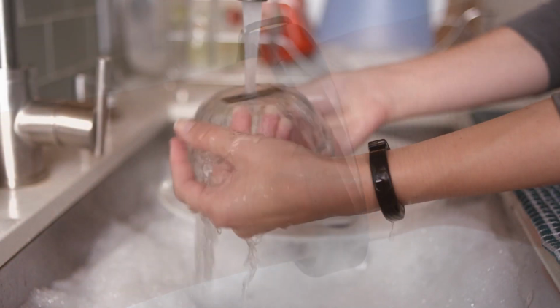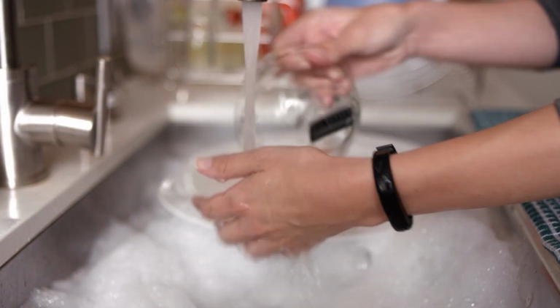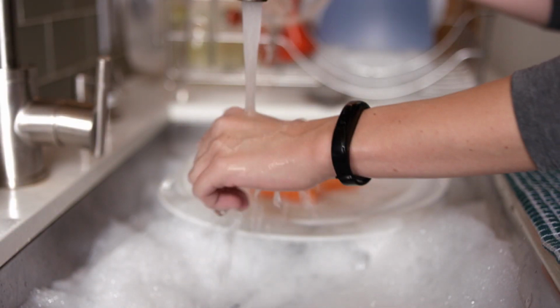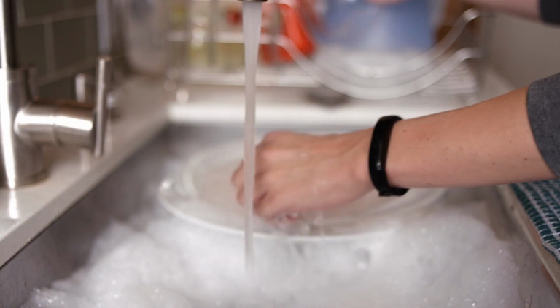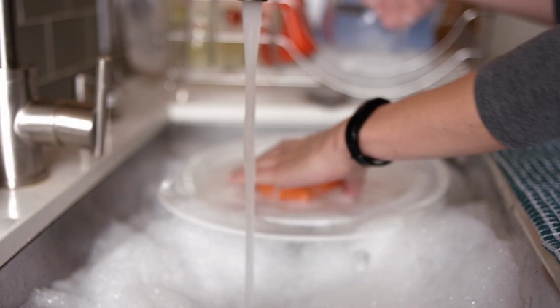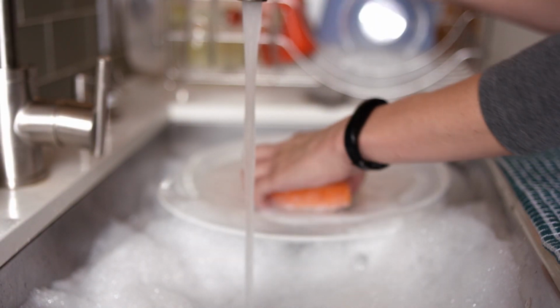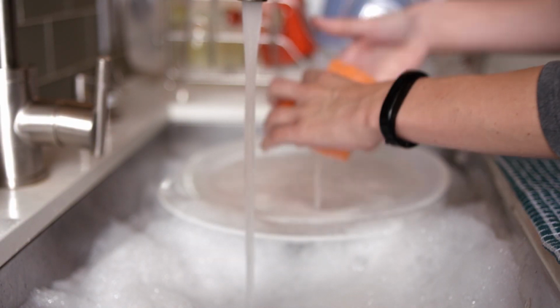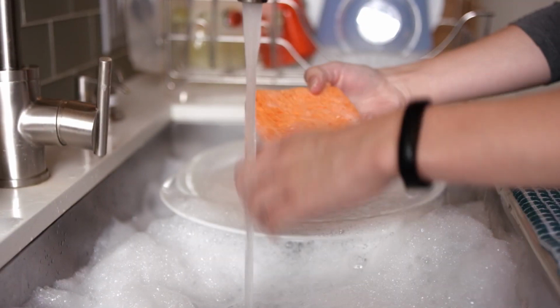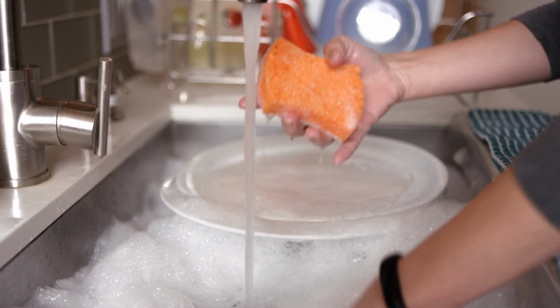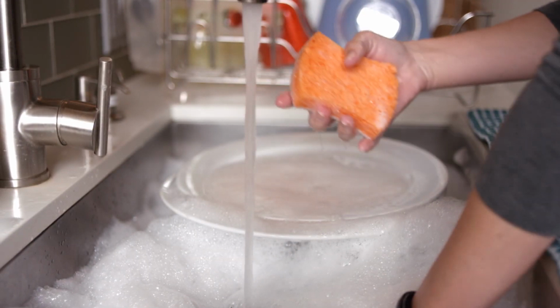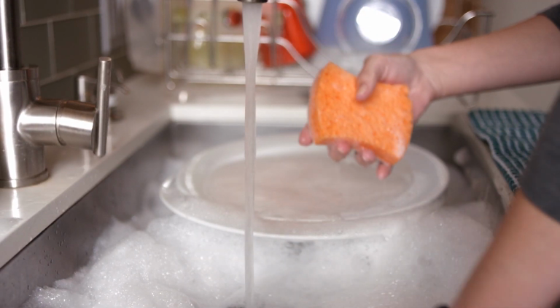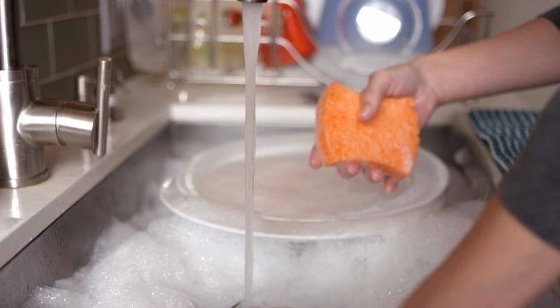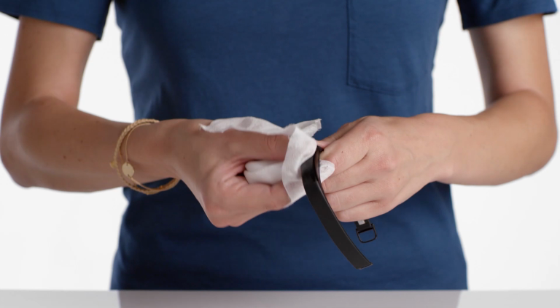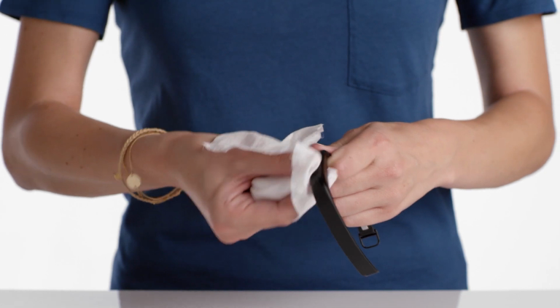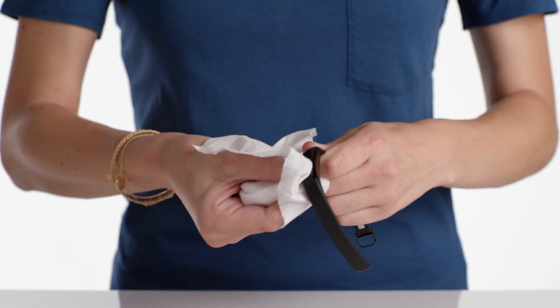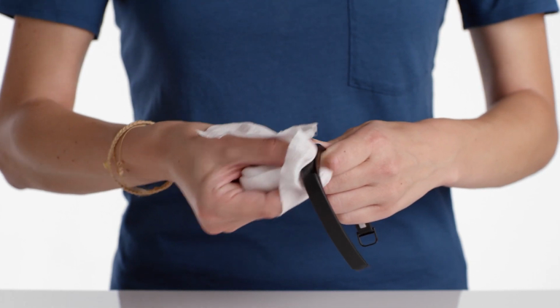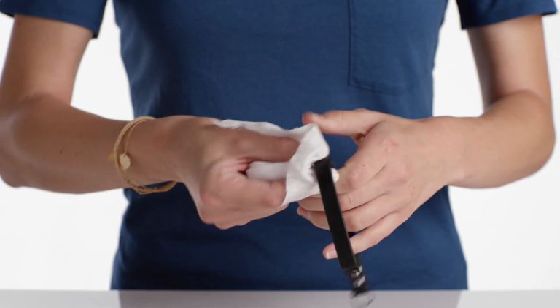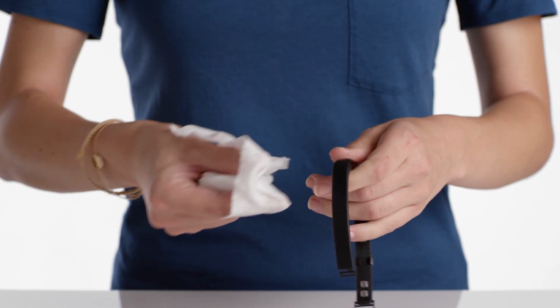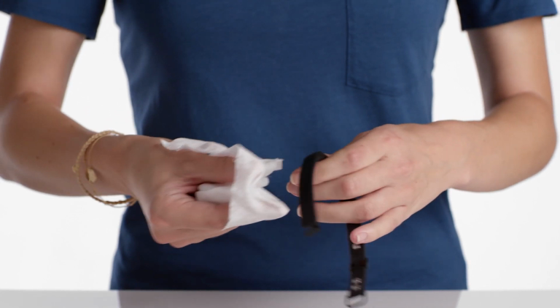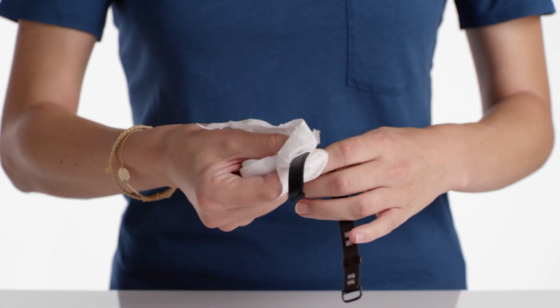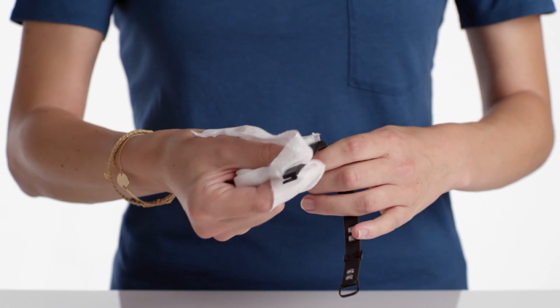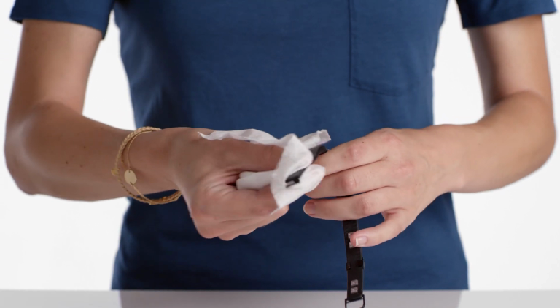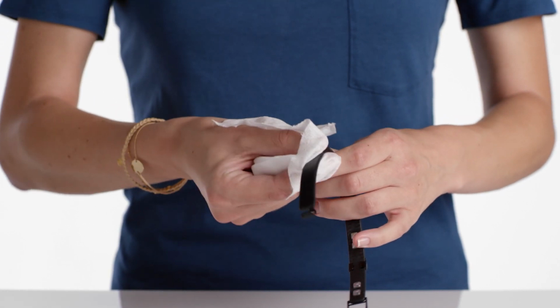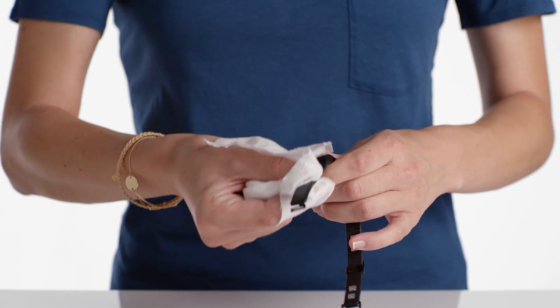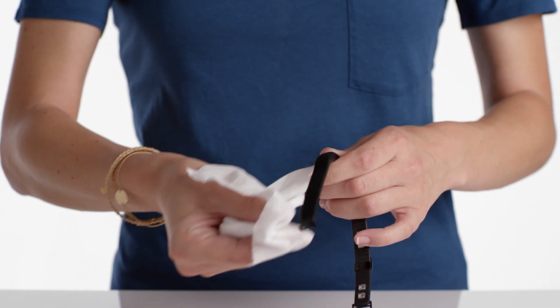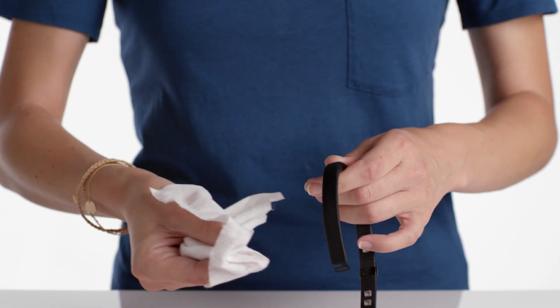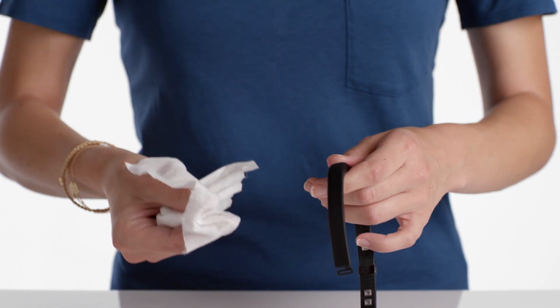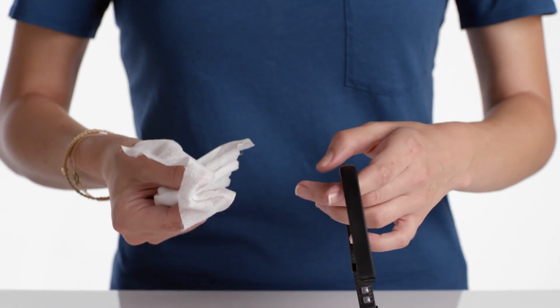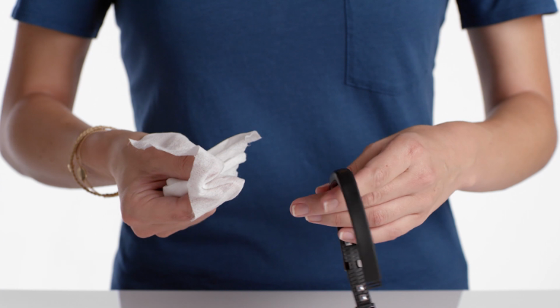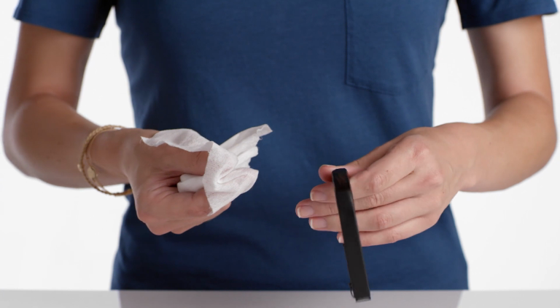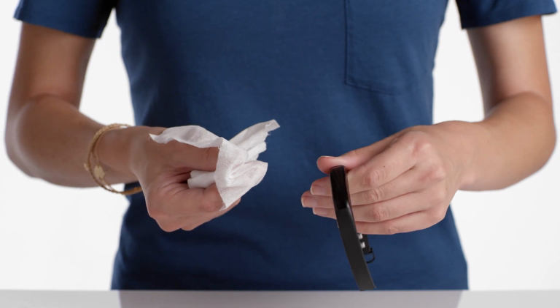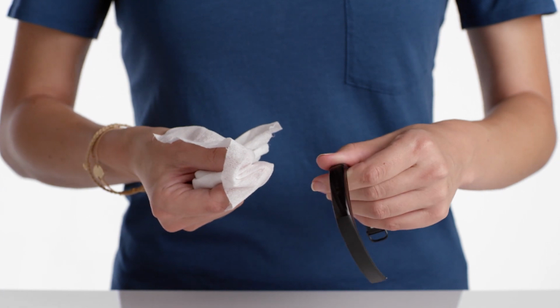Your band is rain, splash, sweat, and shower resistant. To clean your band, use a wet cloth or gently rub with isopropyl alcohol. Thanks for watching.